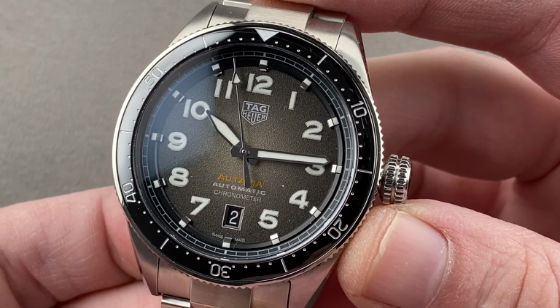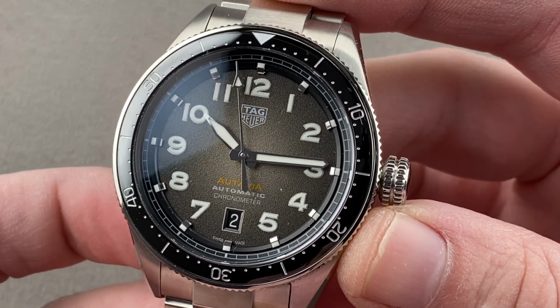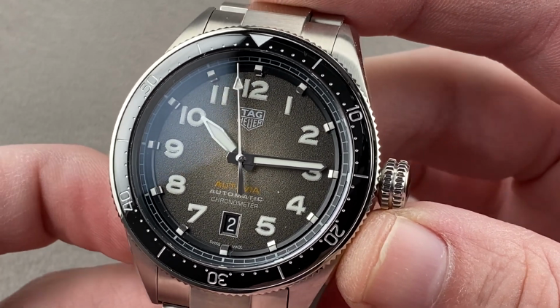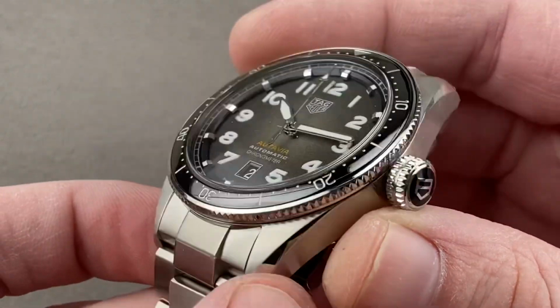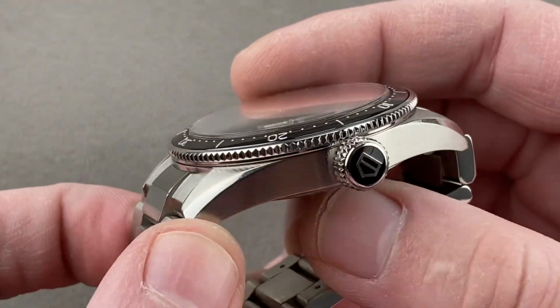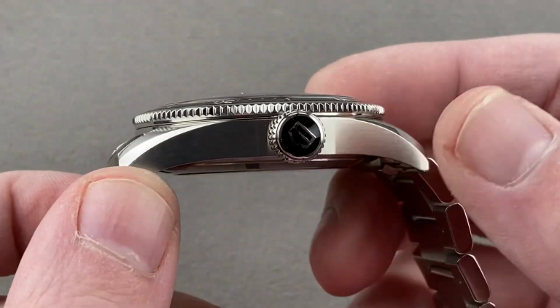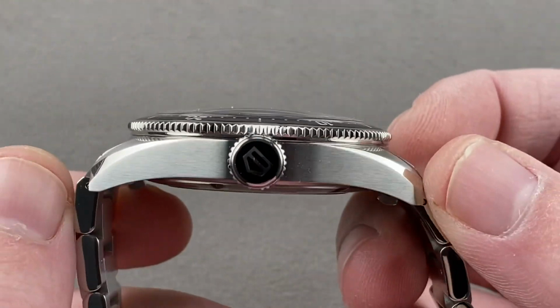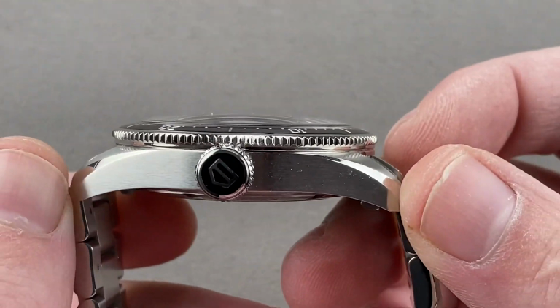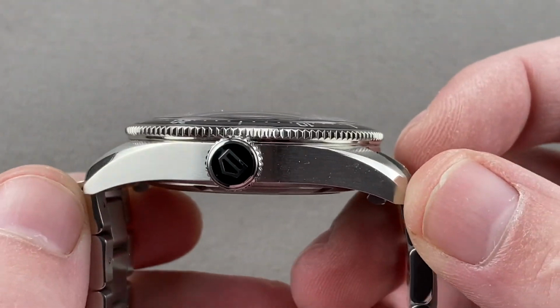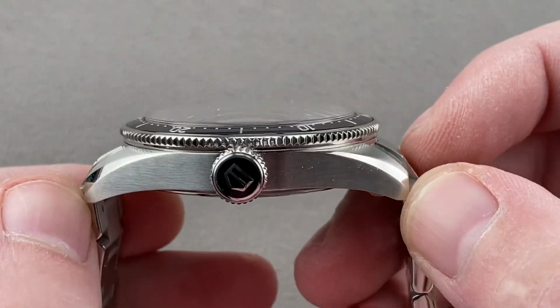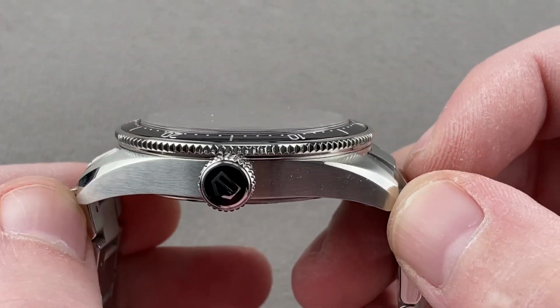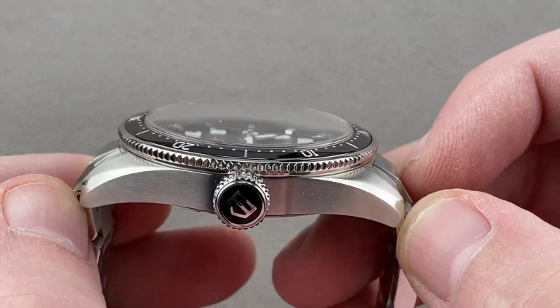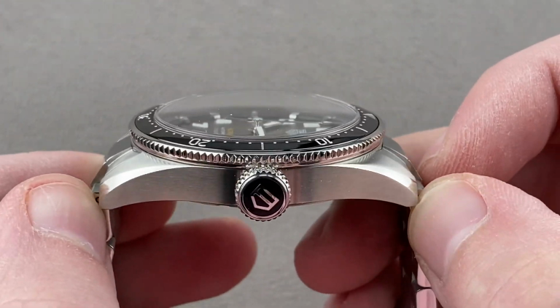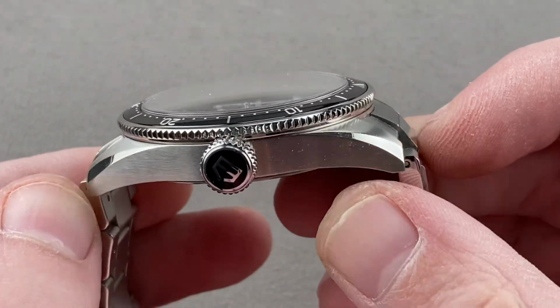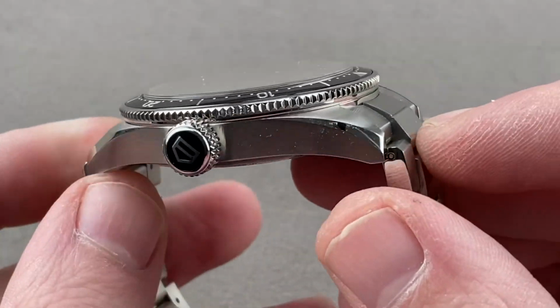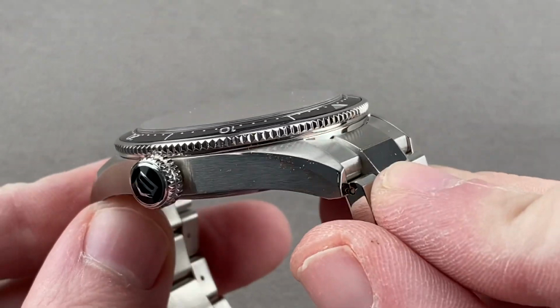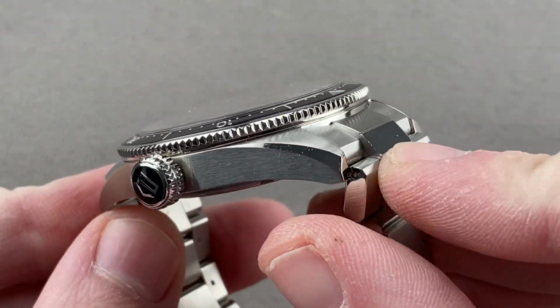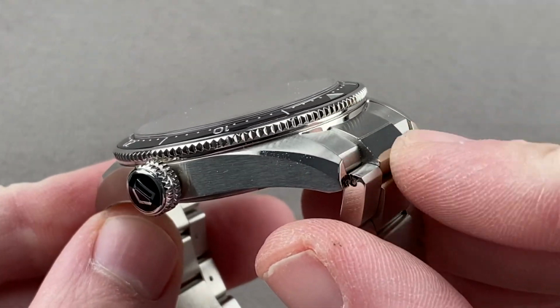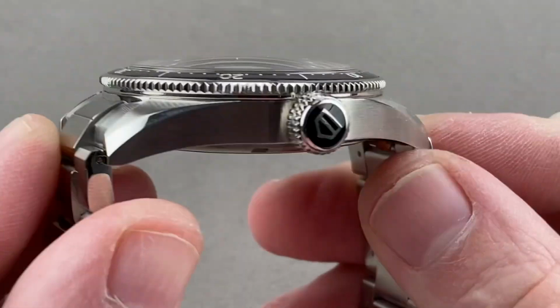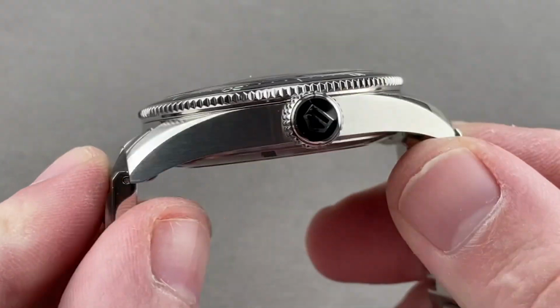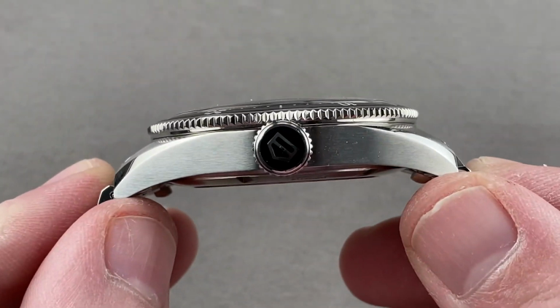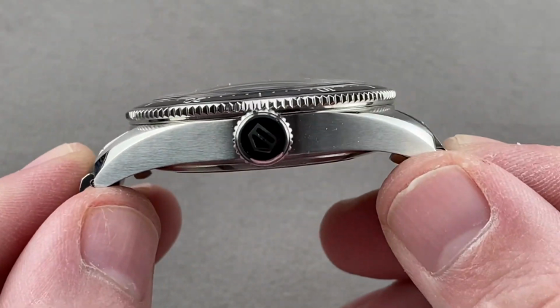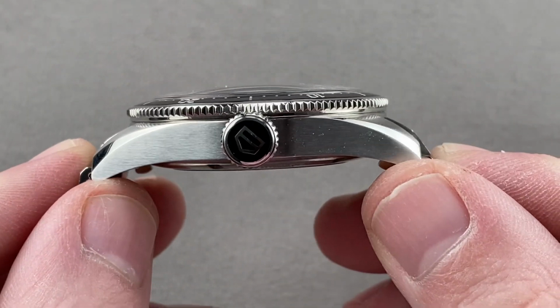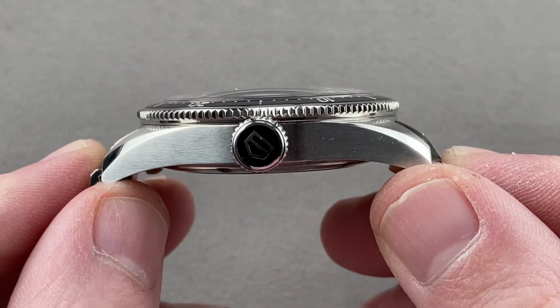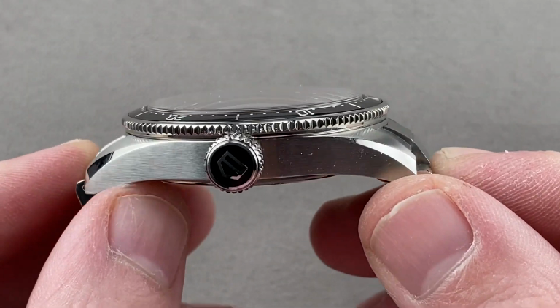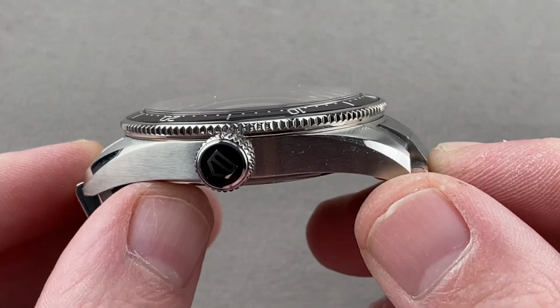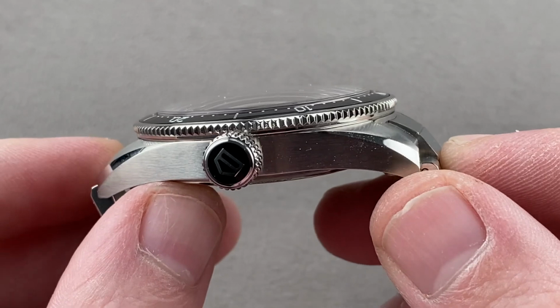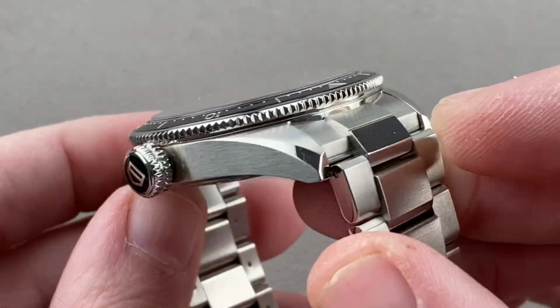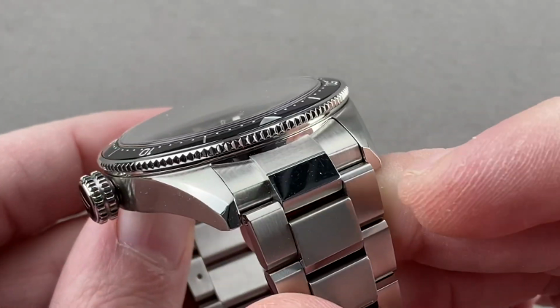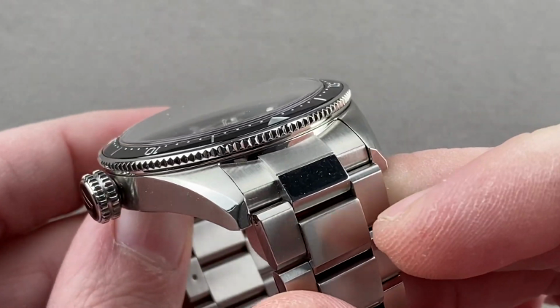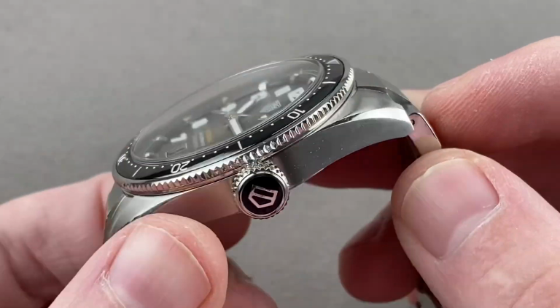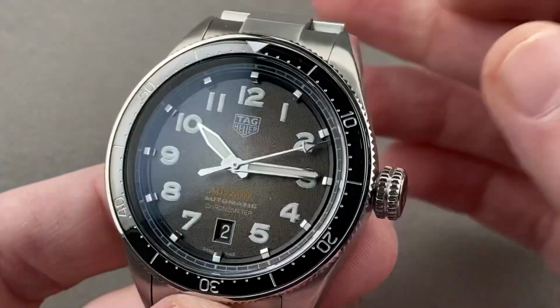42 millimeters is the diameter, 13.5 millimeters is the thickness, from lug to lug it measures 50.3 millimeters. And if we include the solid end links to the bracelet, it's a beefy 55 millimeters across the wrist with a spacing of 21 millimeters between the lugs.